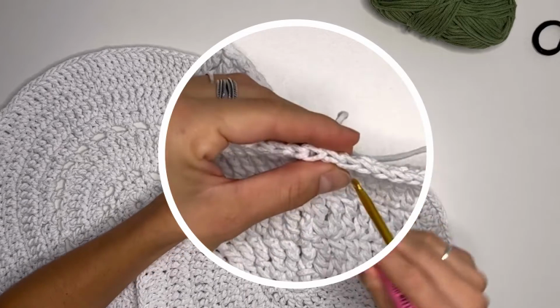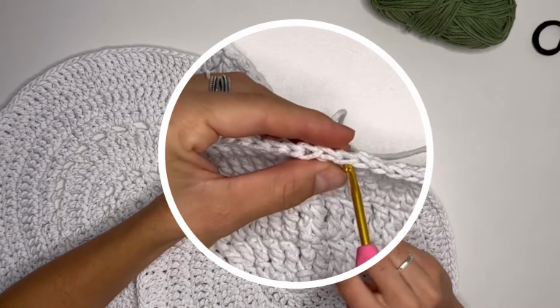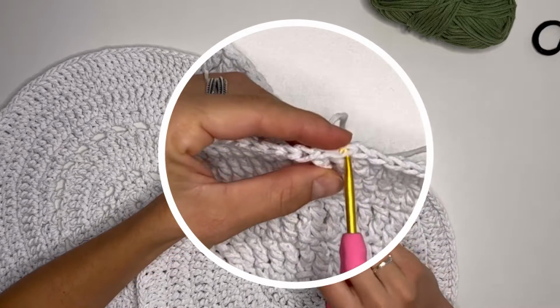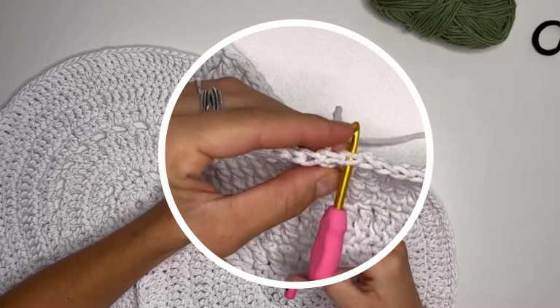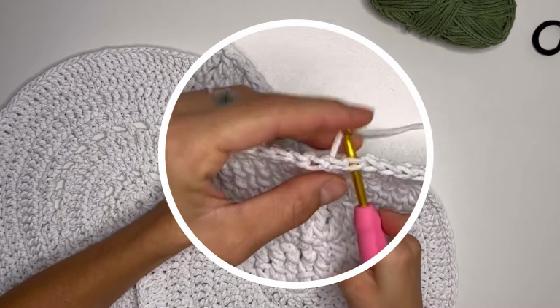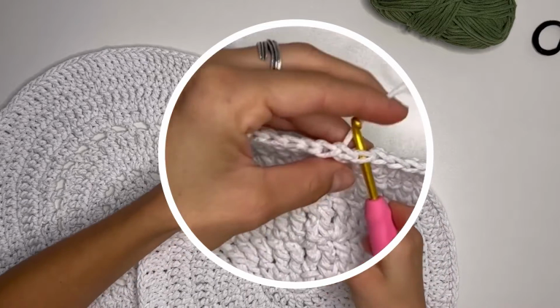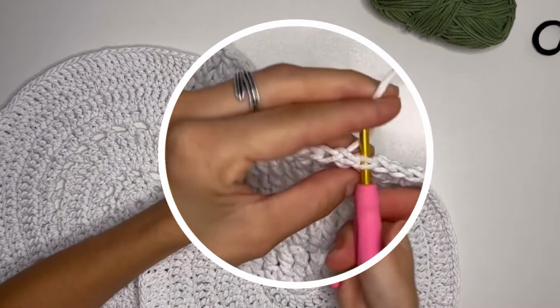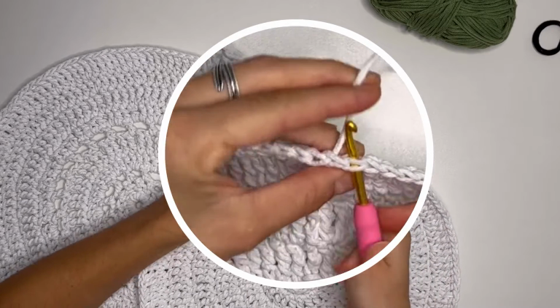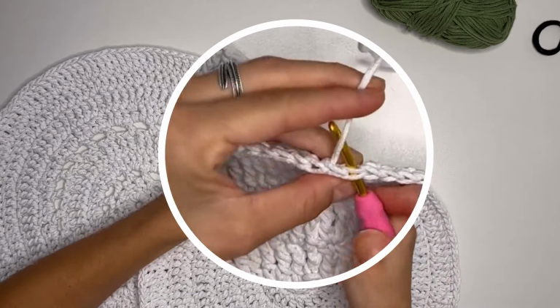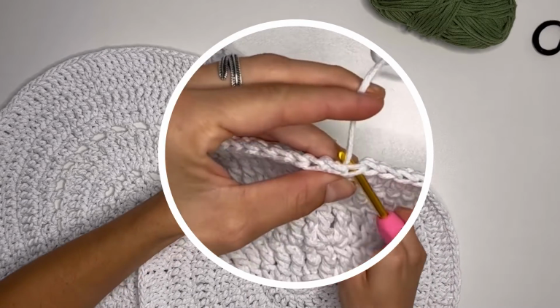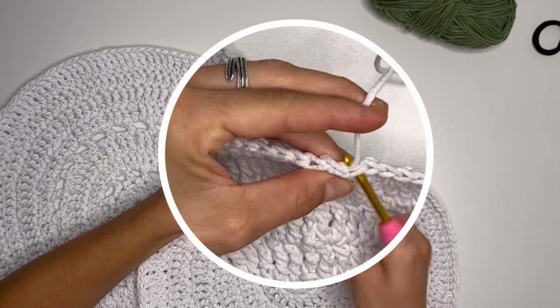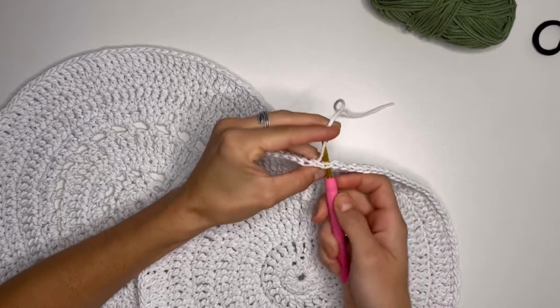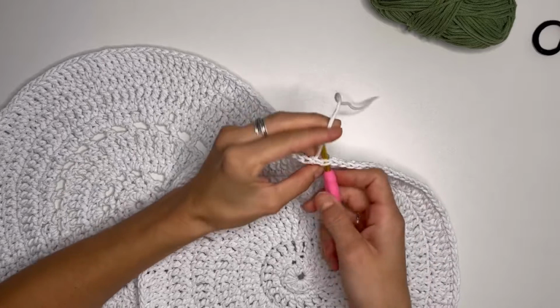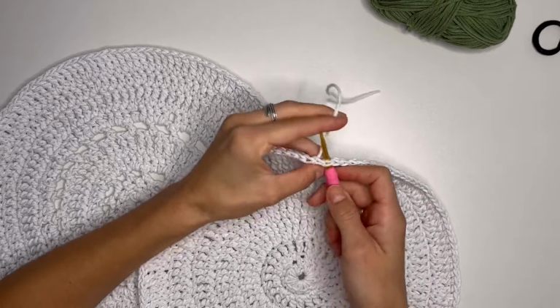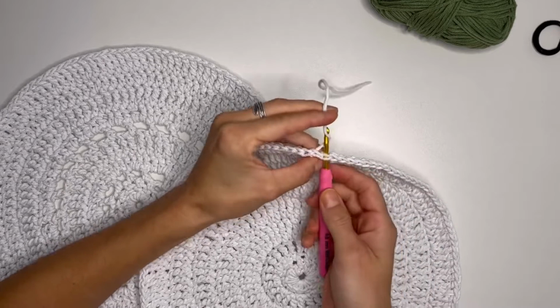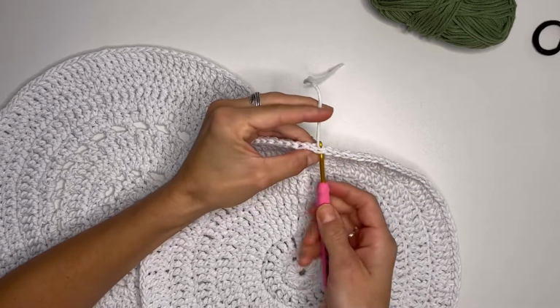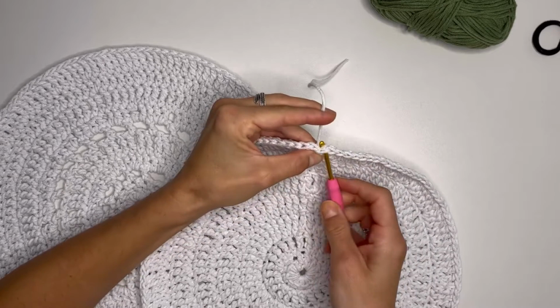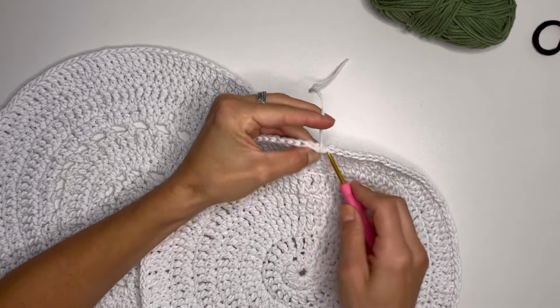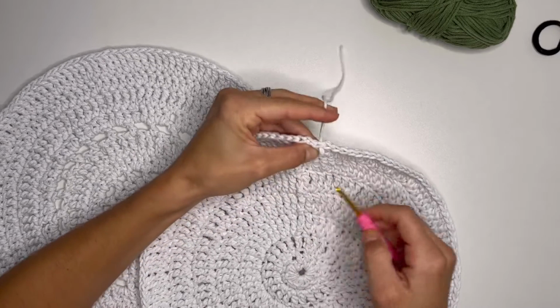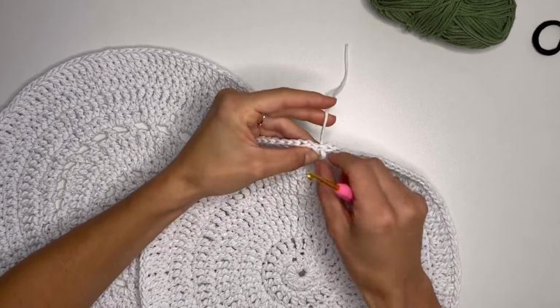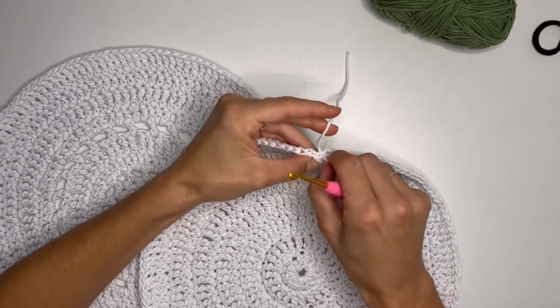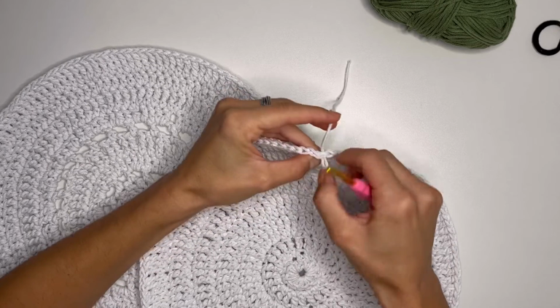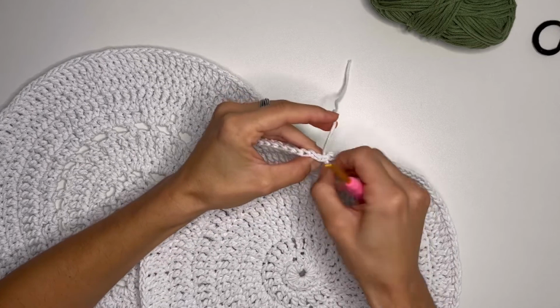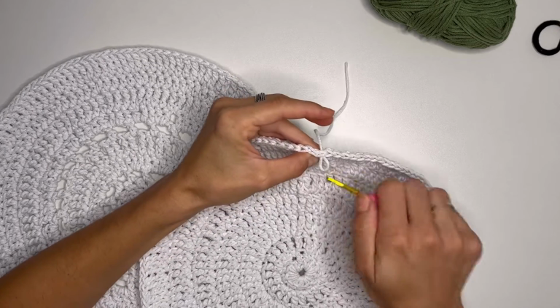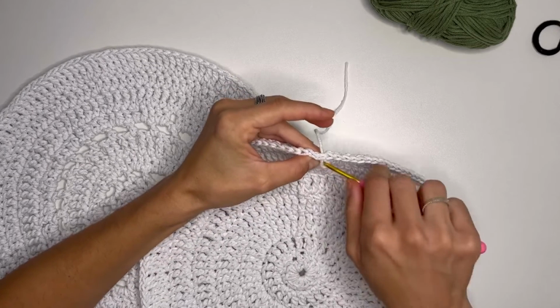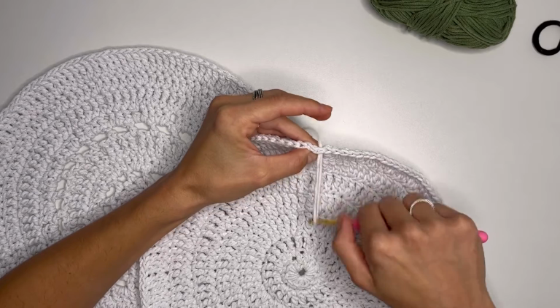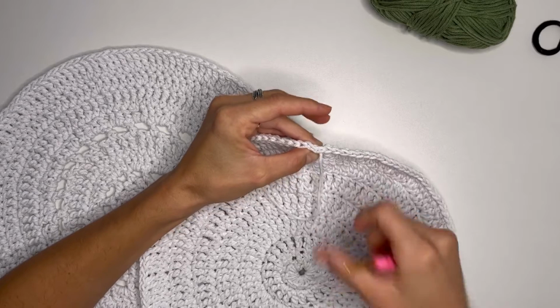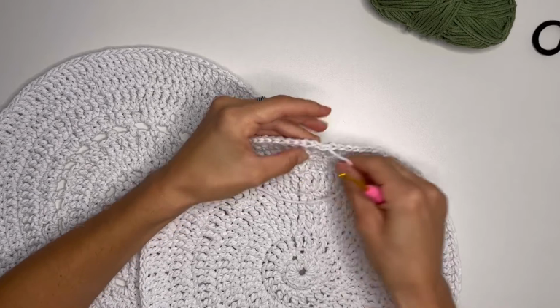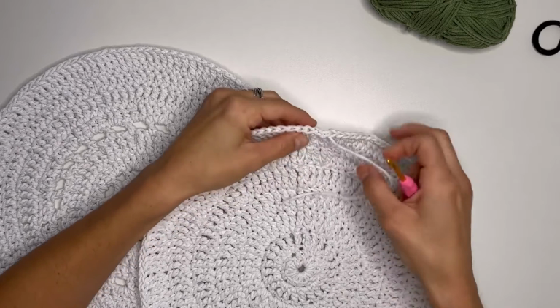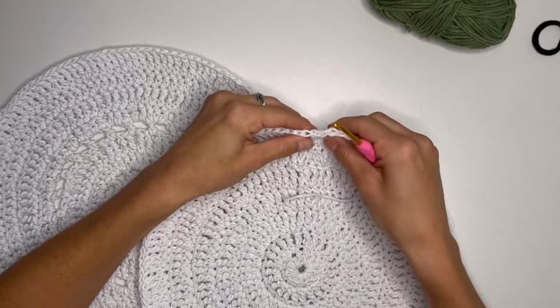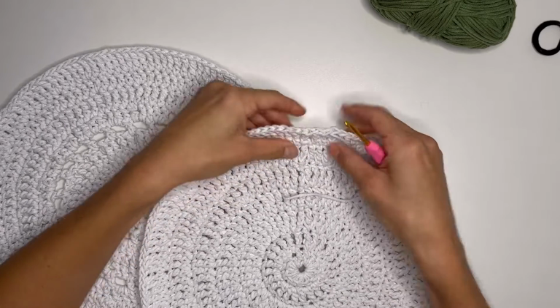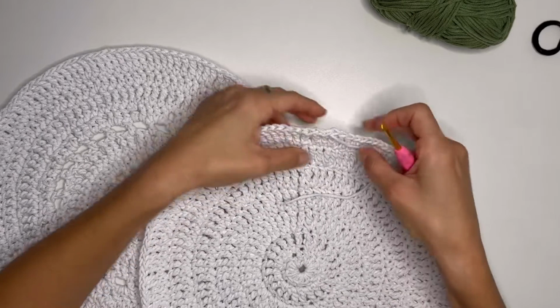Now we are just going to weave in this end so the yarn will not pull out.